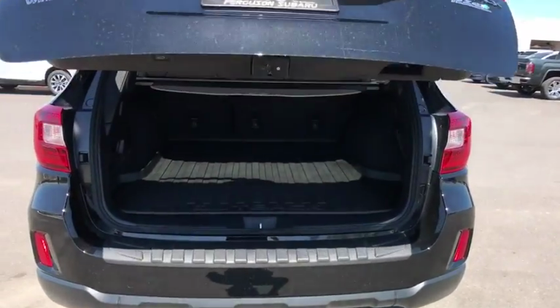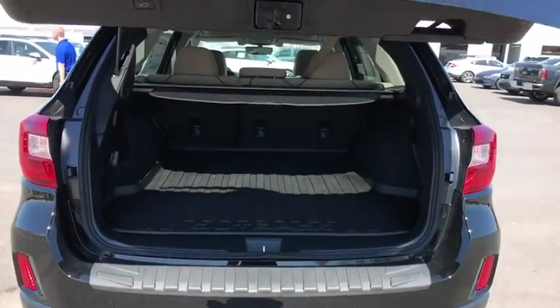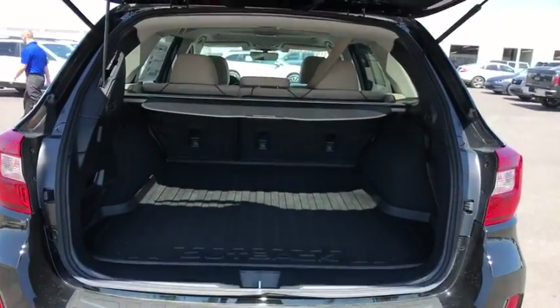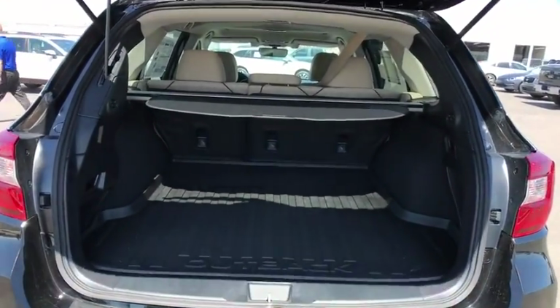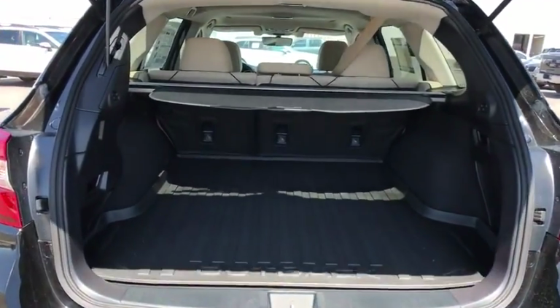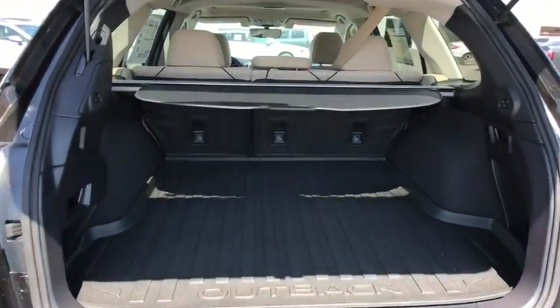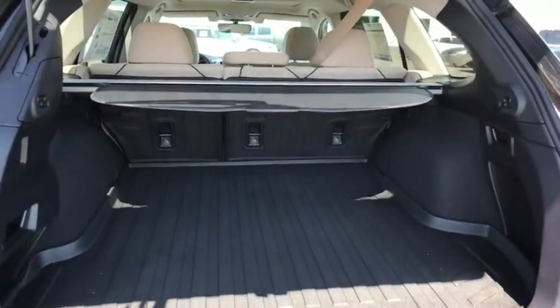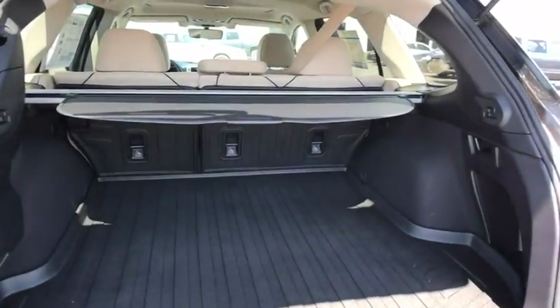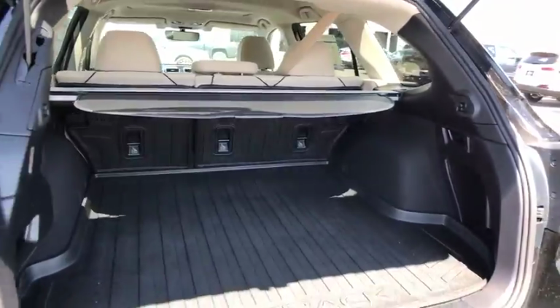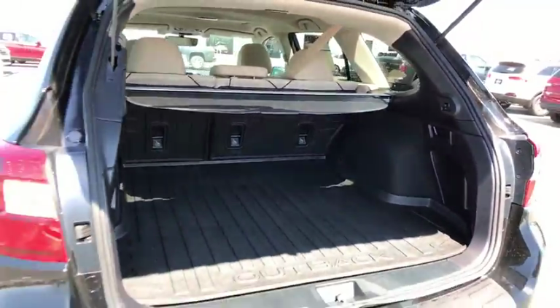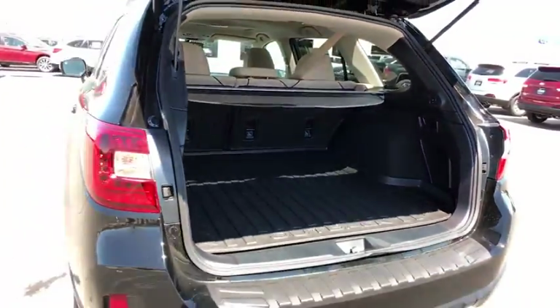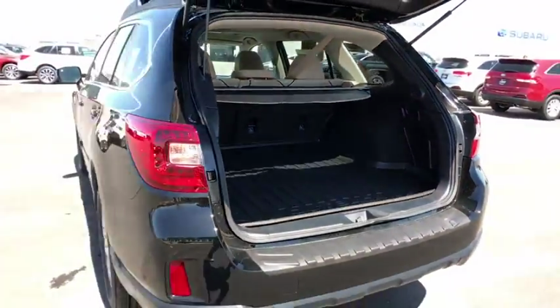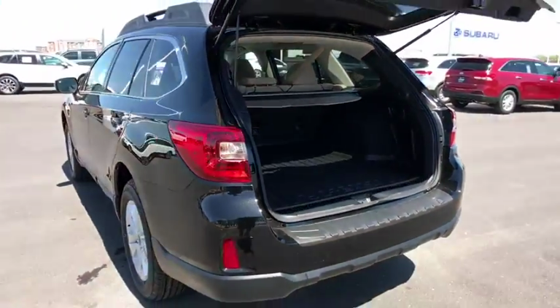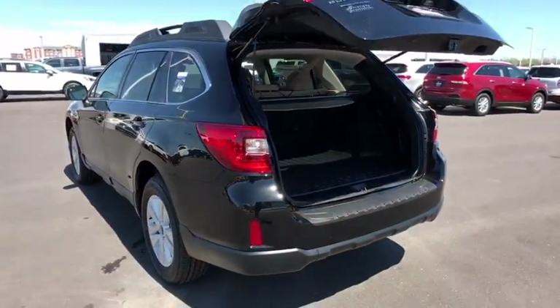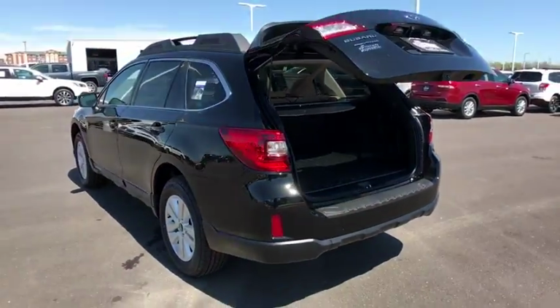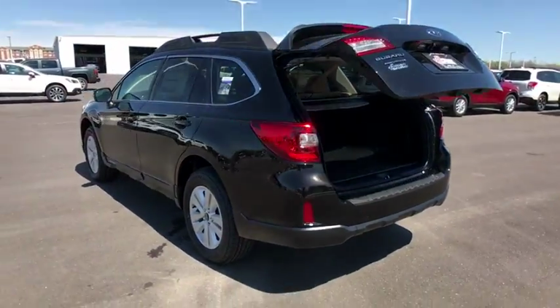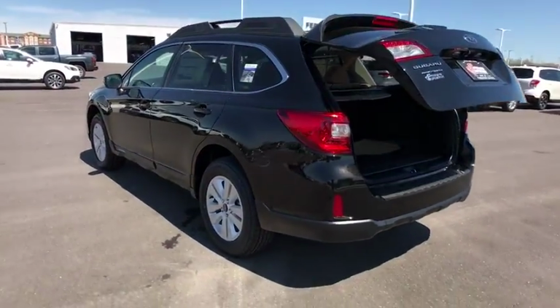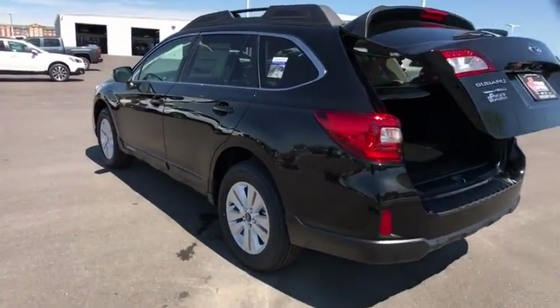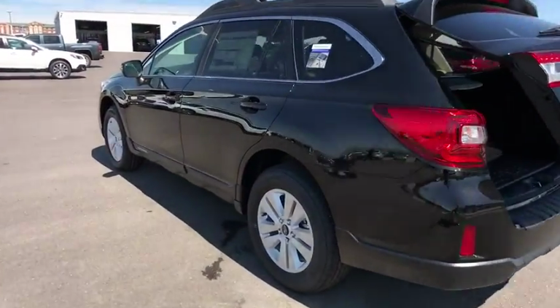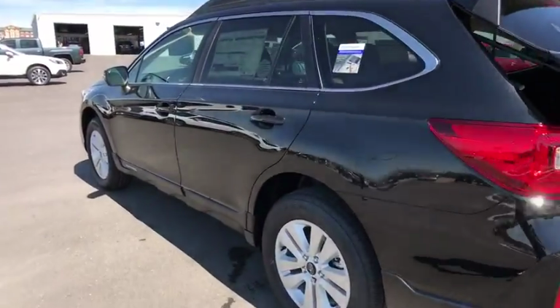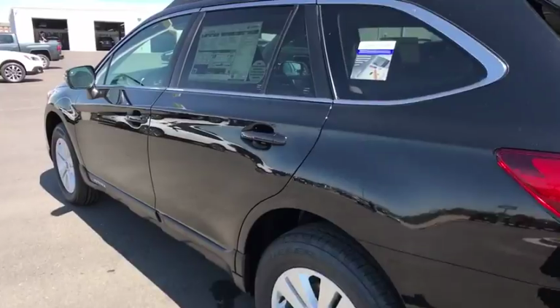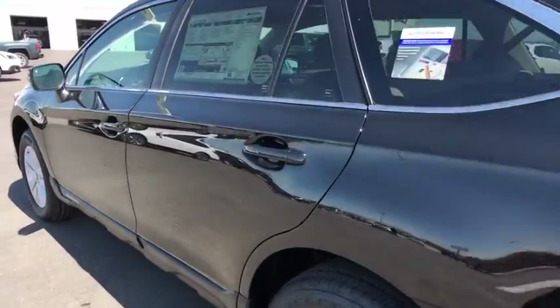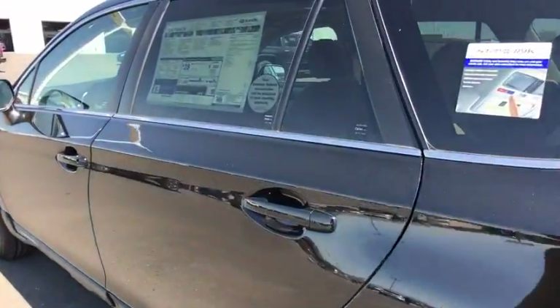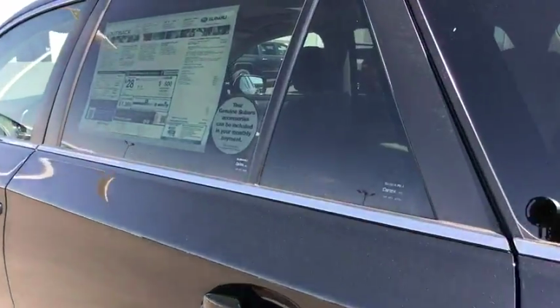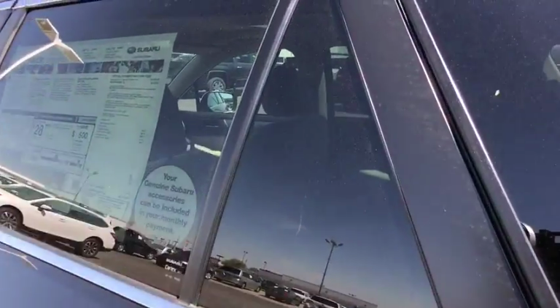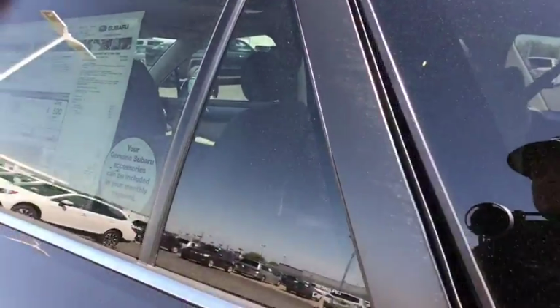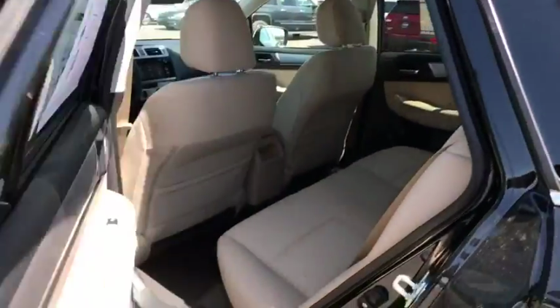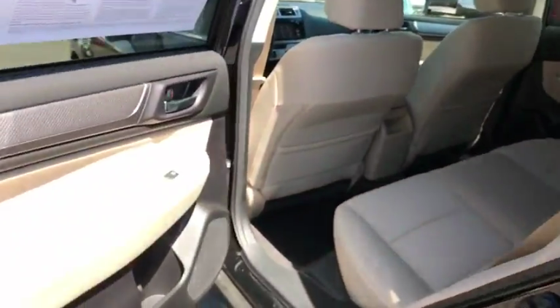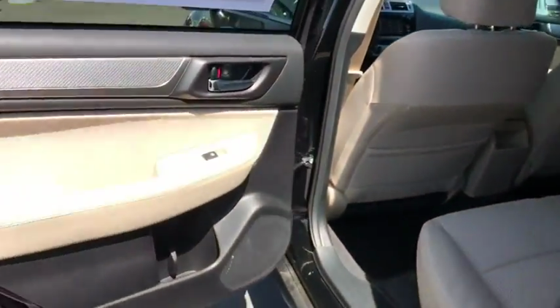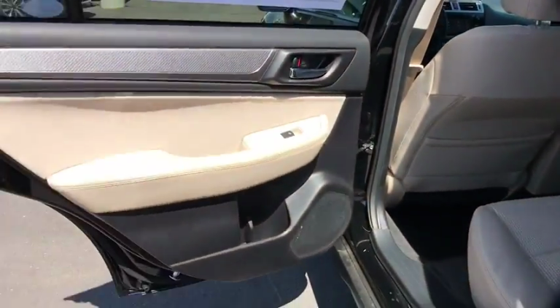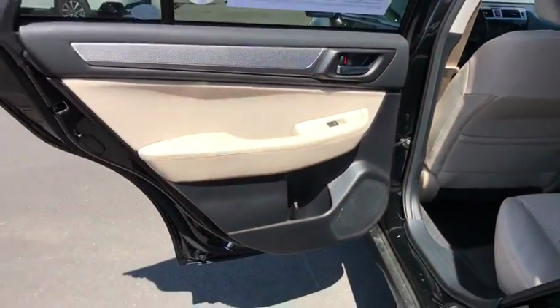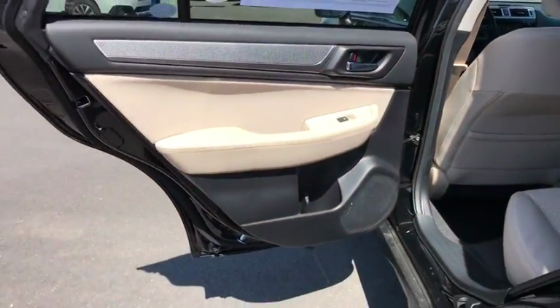Leather-wrapped steering wheel, Bluetooth, adjustable steering wheel, power steering, aluminum wheels, four-wheel disc brakes, cruise control, floor mats, climate control, AM-FM stereo radio, rear defrost, bucket seats.